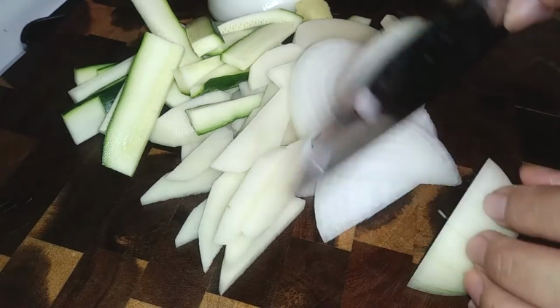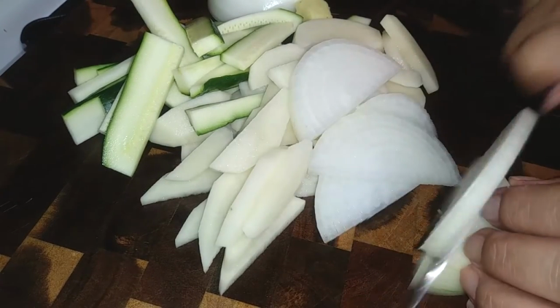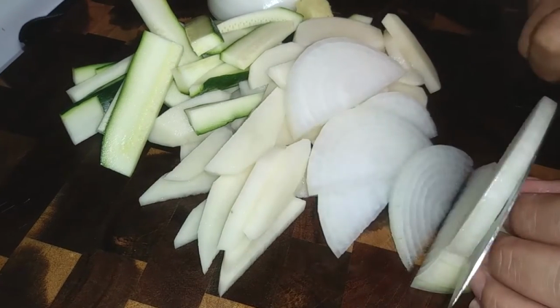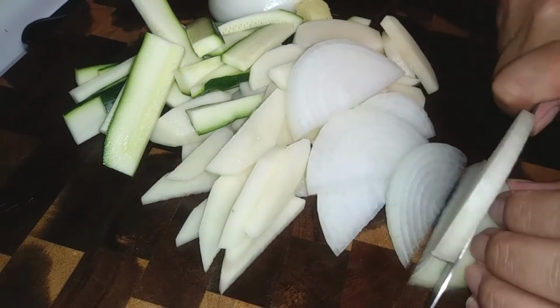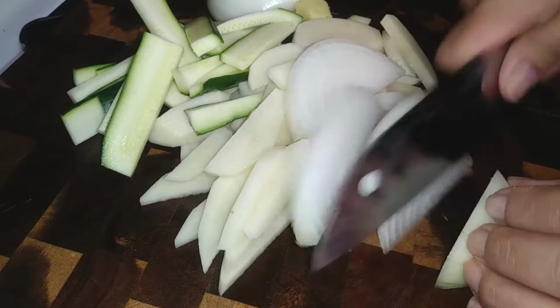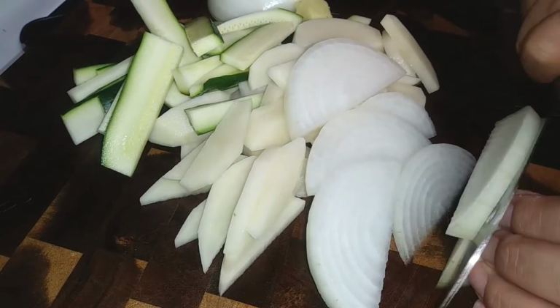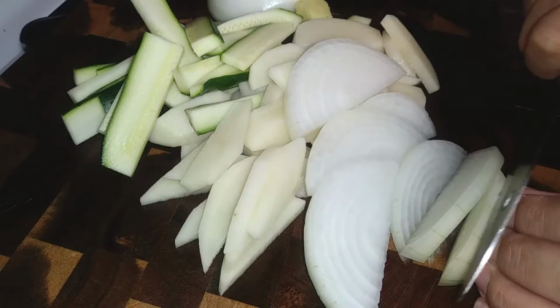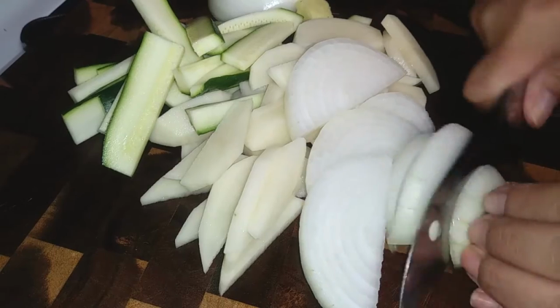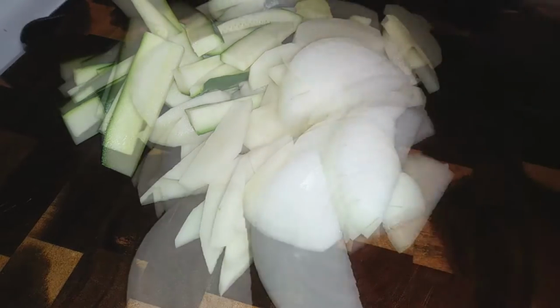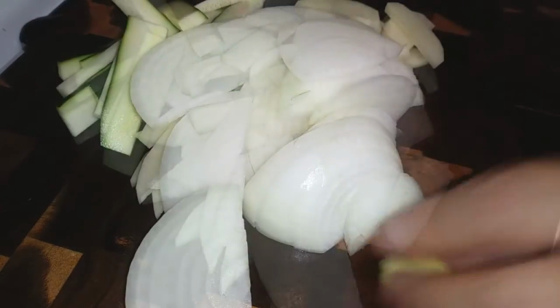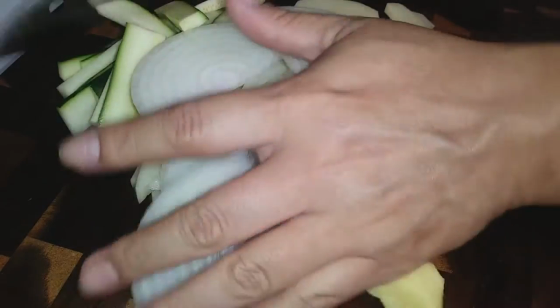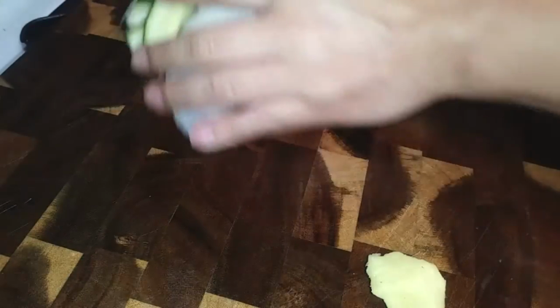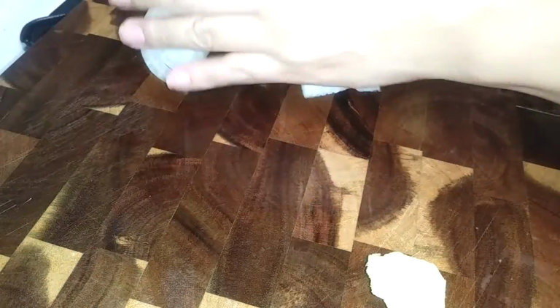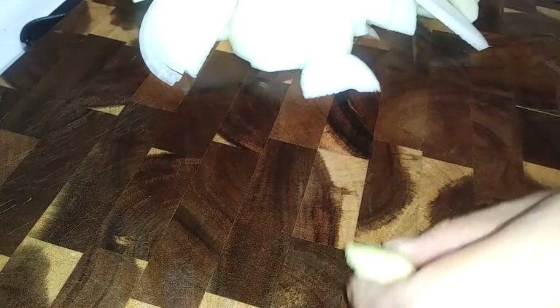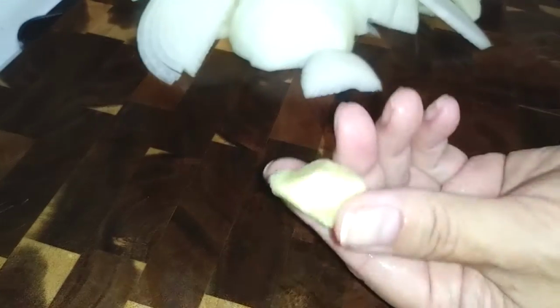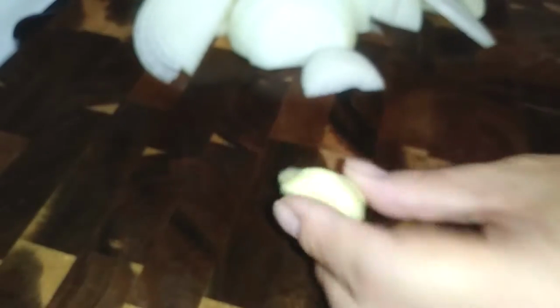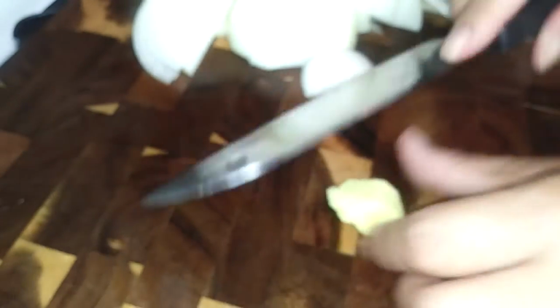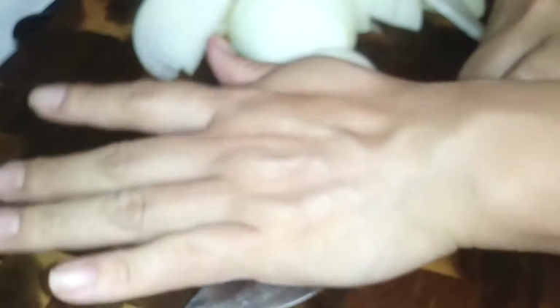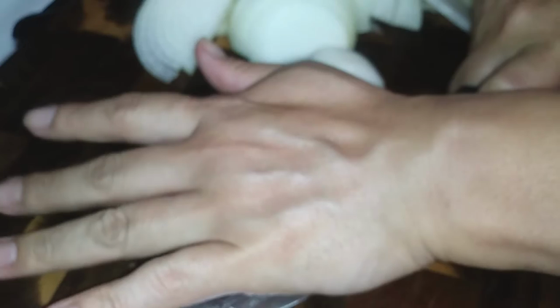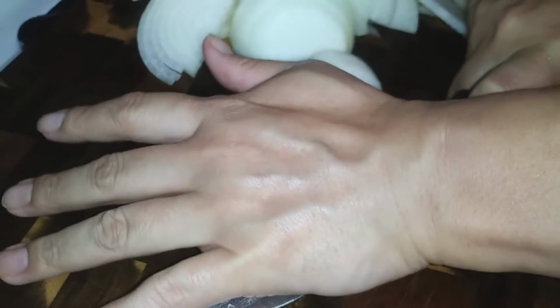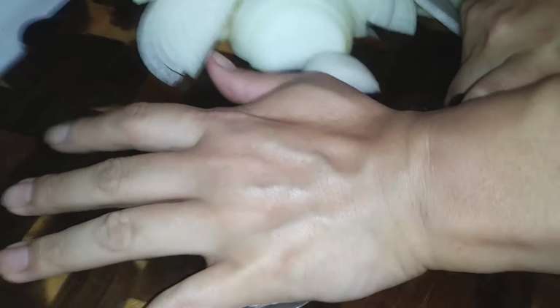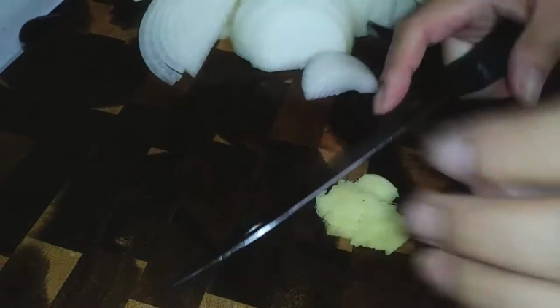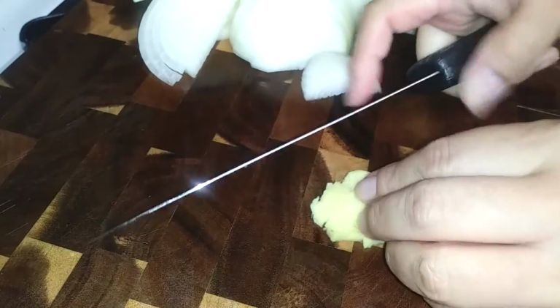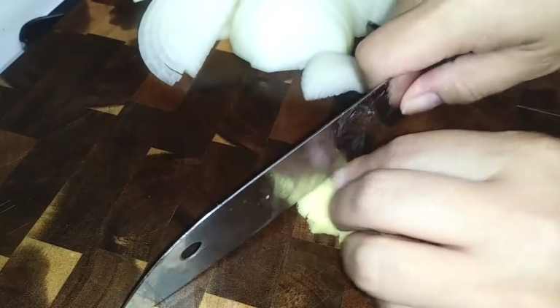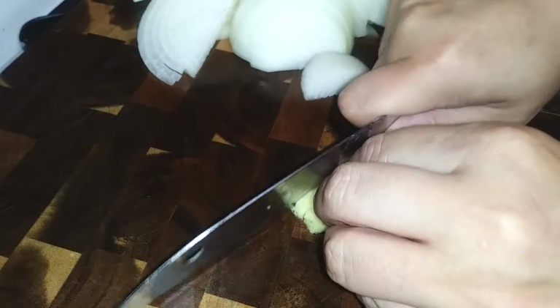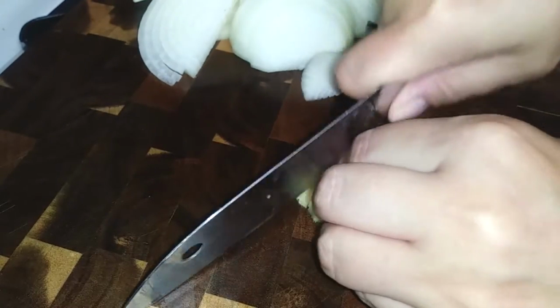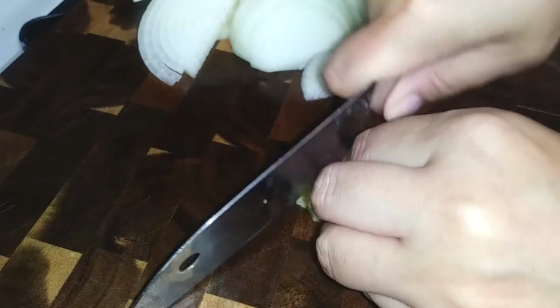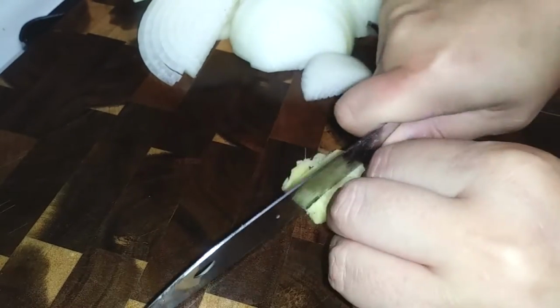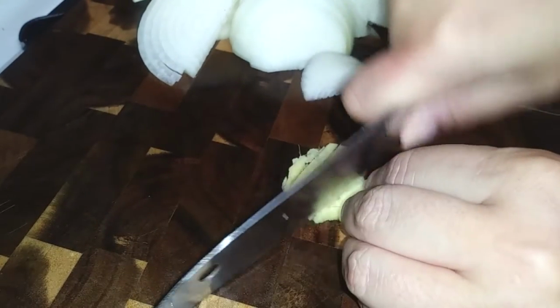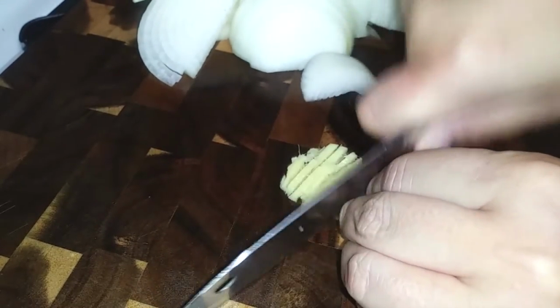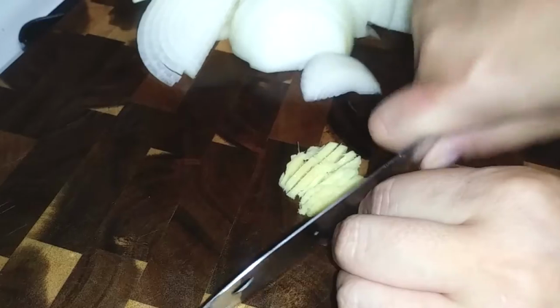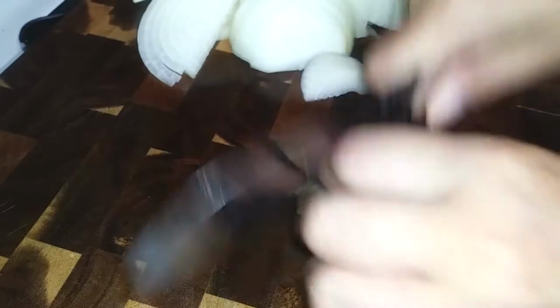Once those are done, go ahead and set those aside. I'm going to be using pre-minced garlic, and this is just about a tablespoon of ginger. I'm going to mince this up nice and finely so that I can add this with the meat that I'm going to be sautéing with.